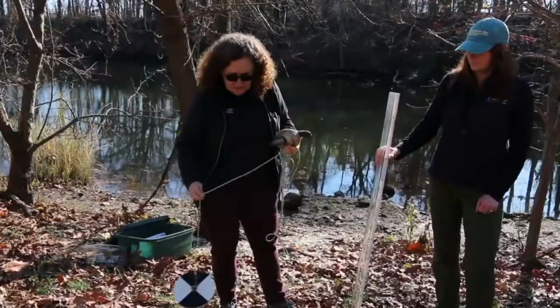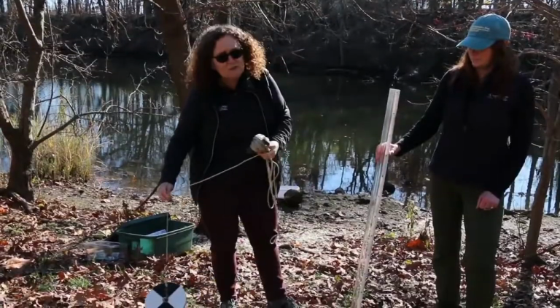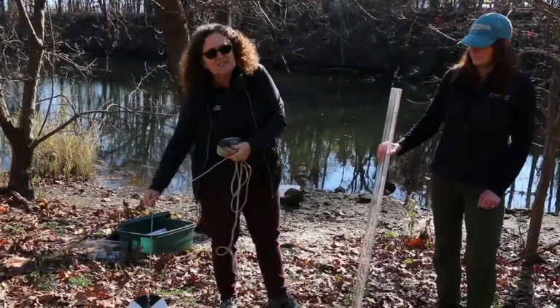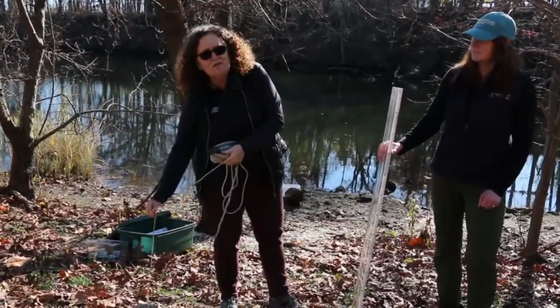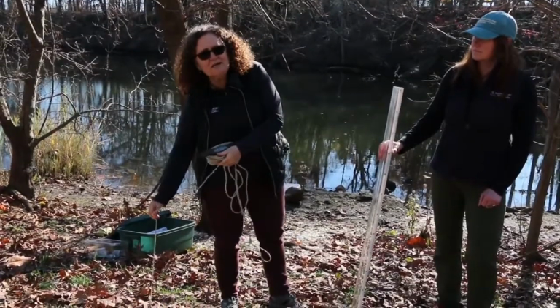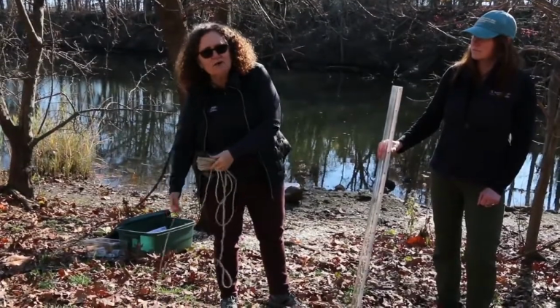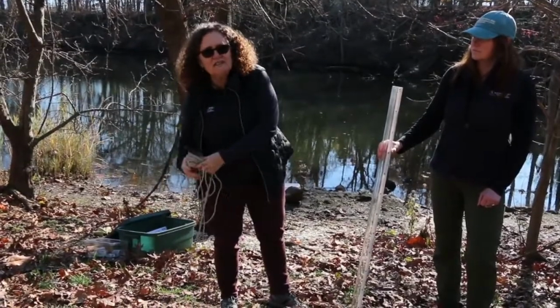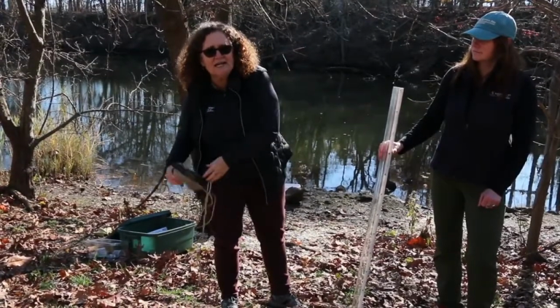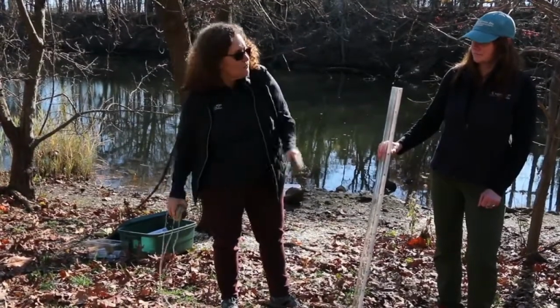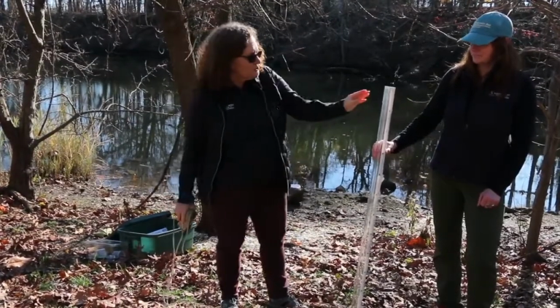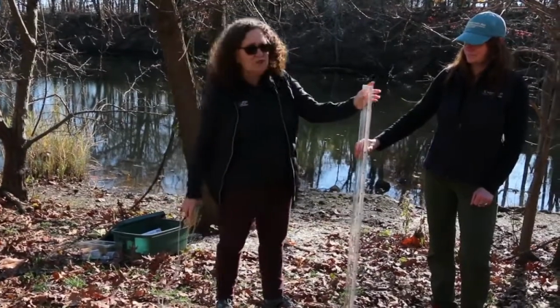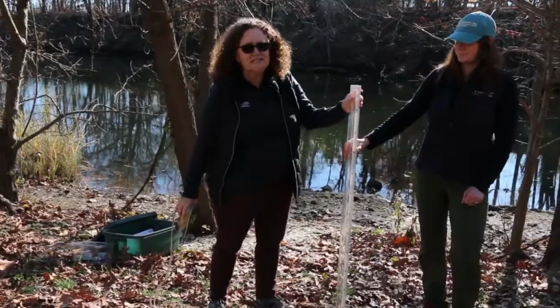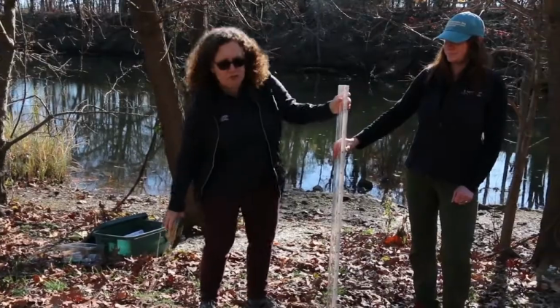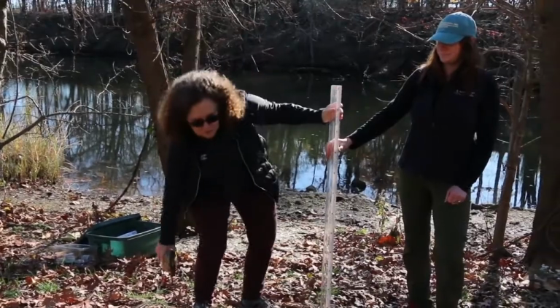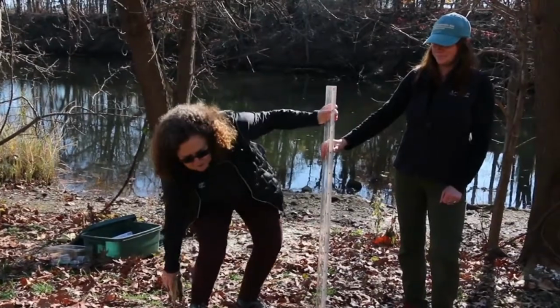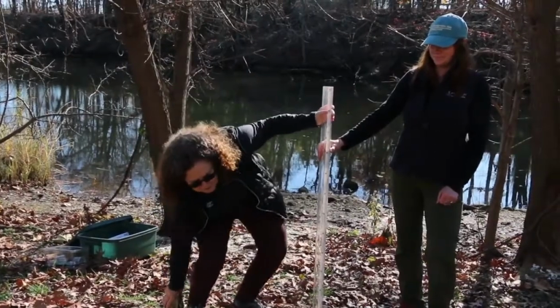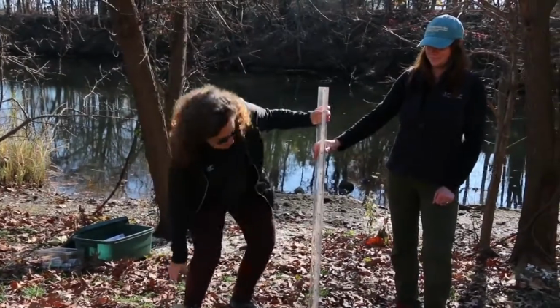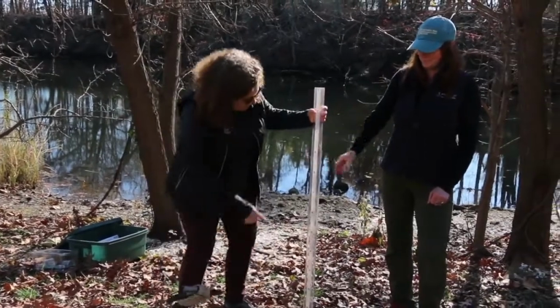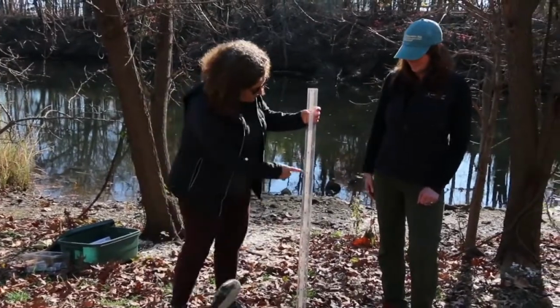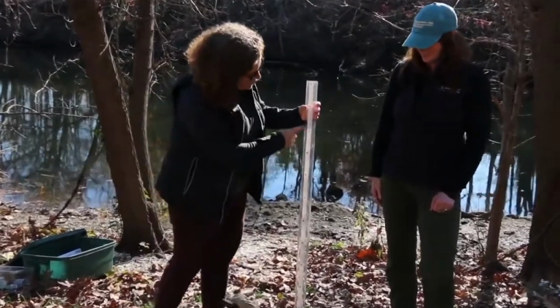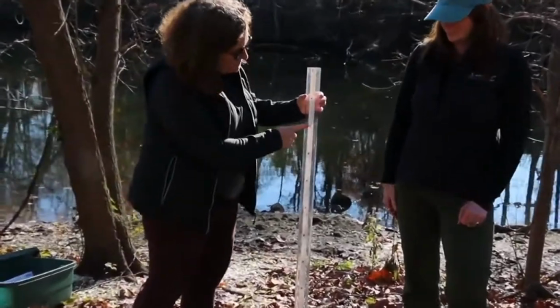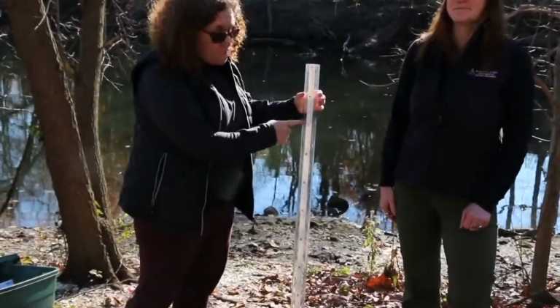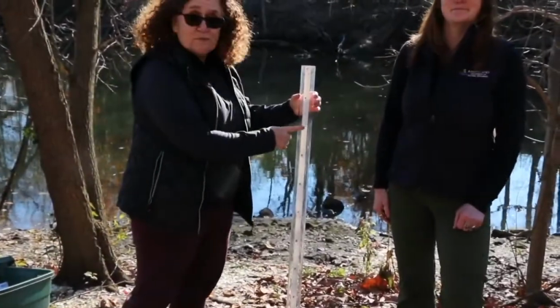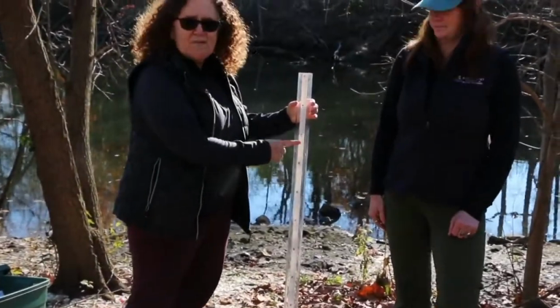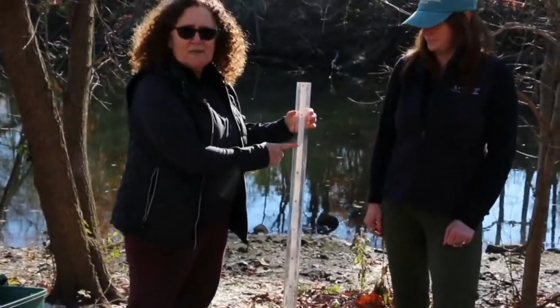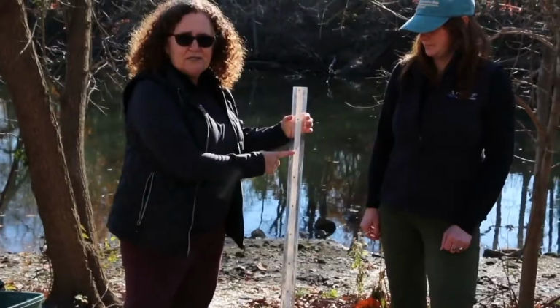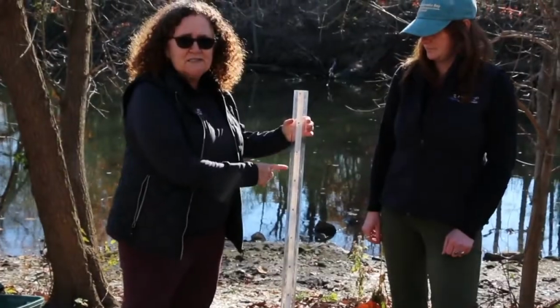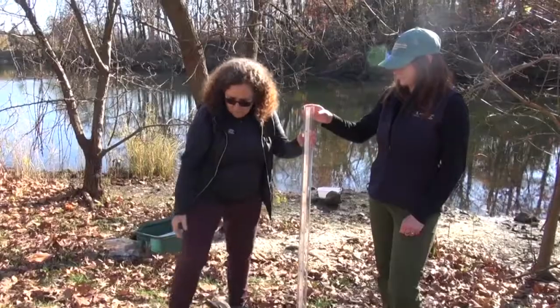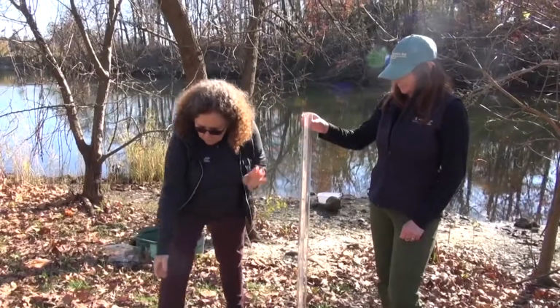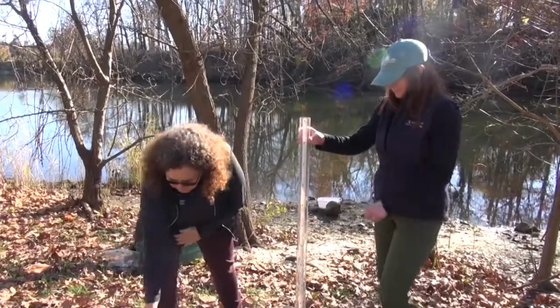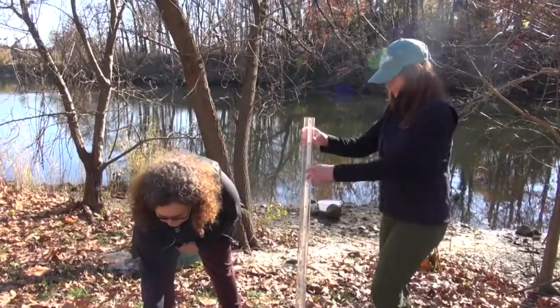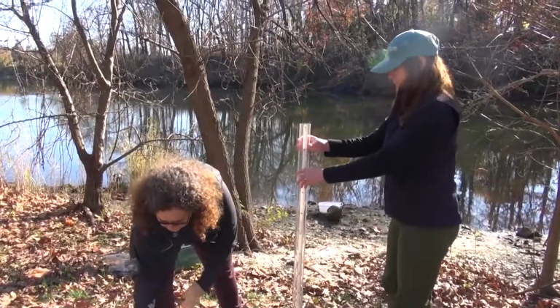Since we're in a shallow body of water today we're going to use what's called a Secchi tube. It's basically a narrow tube, measured the same way with meters. We'll pour the water into the tube.